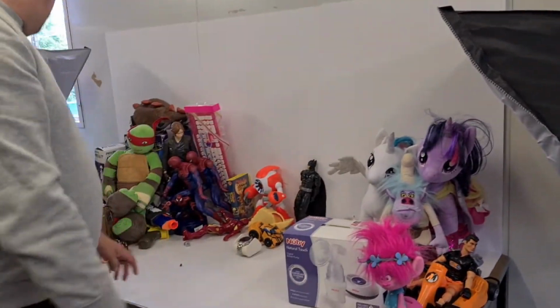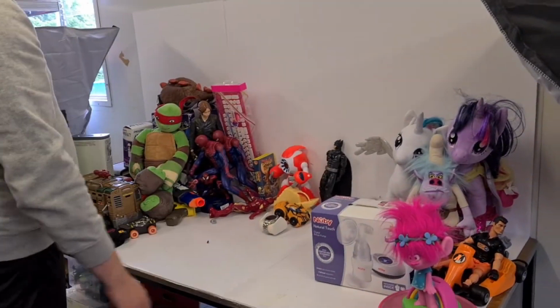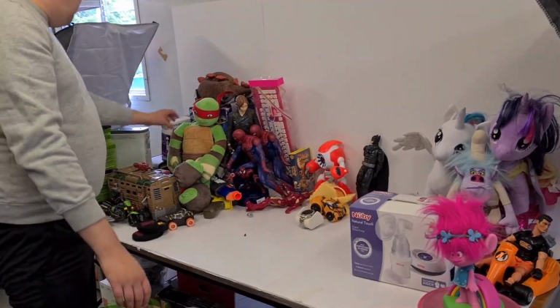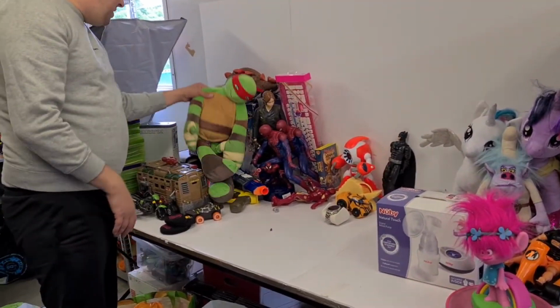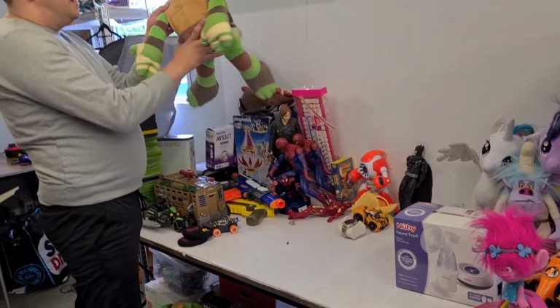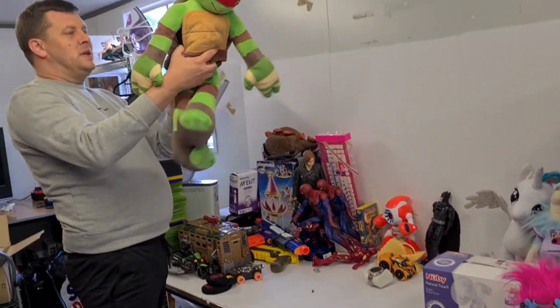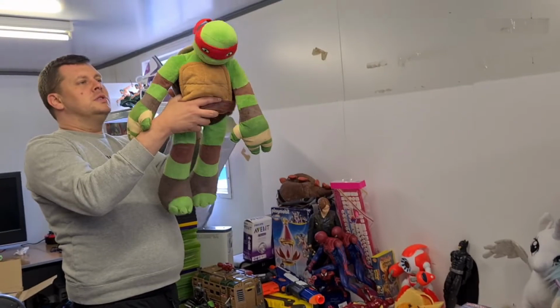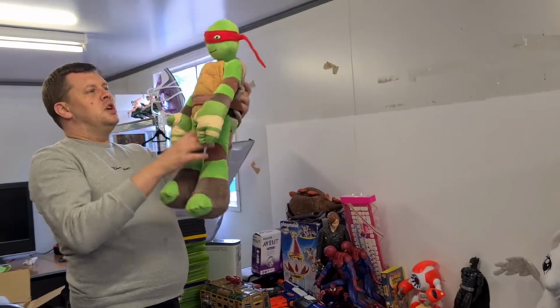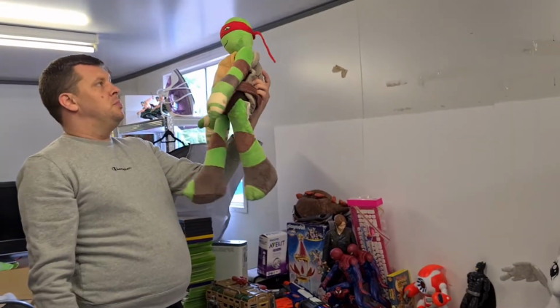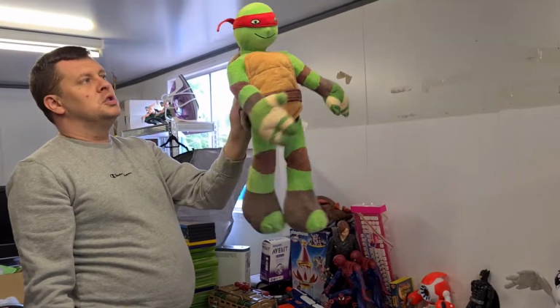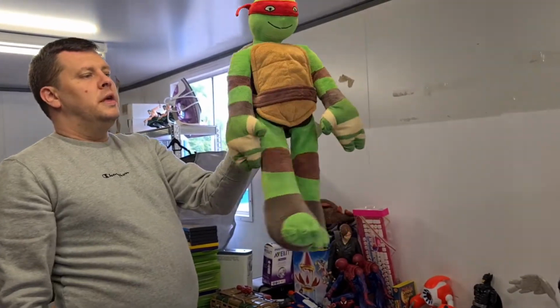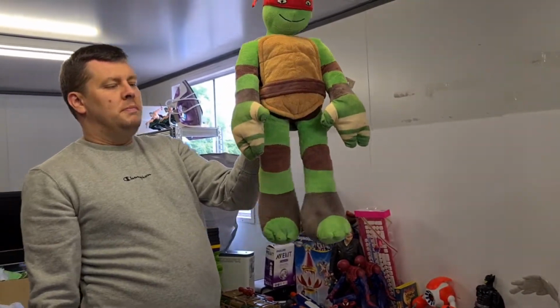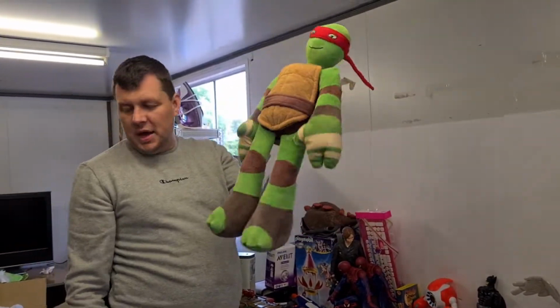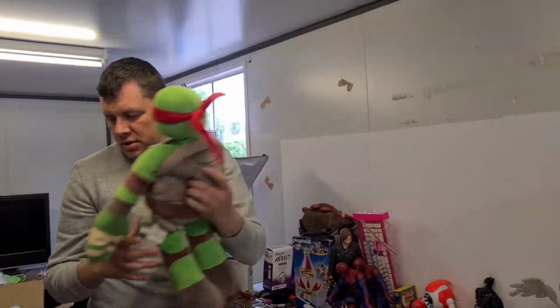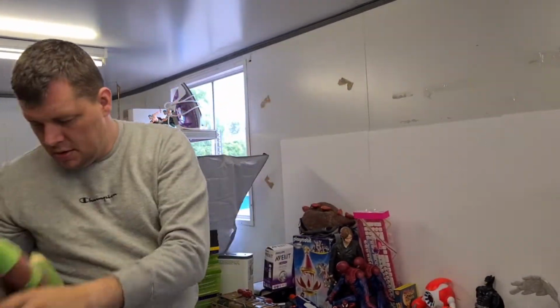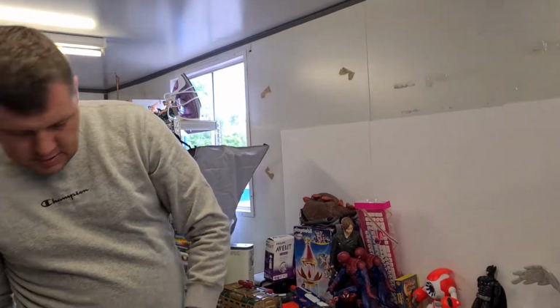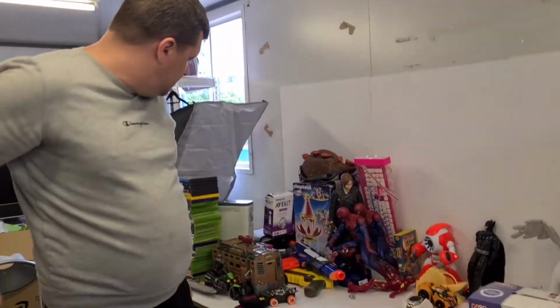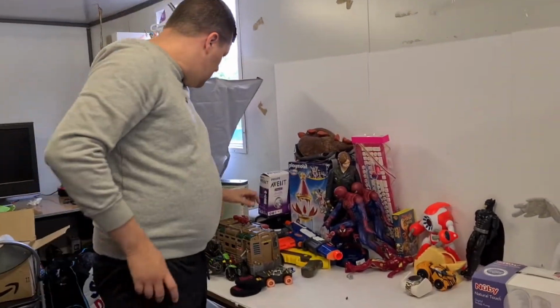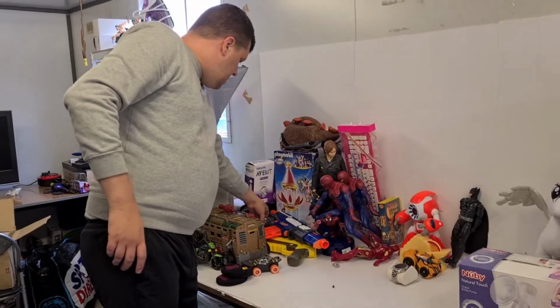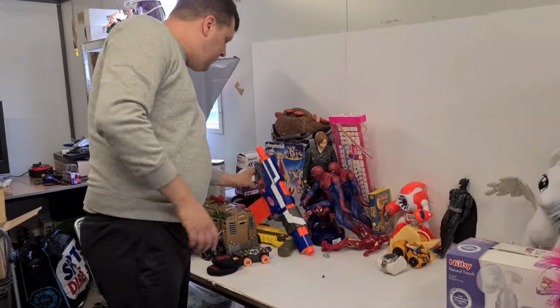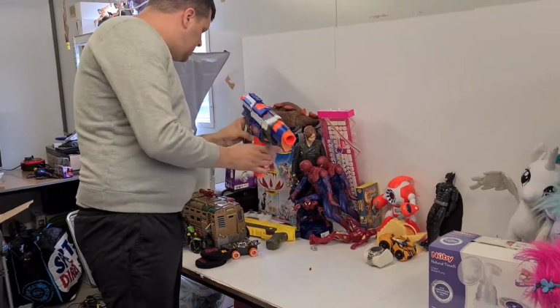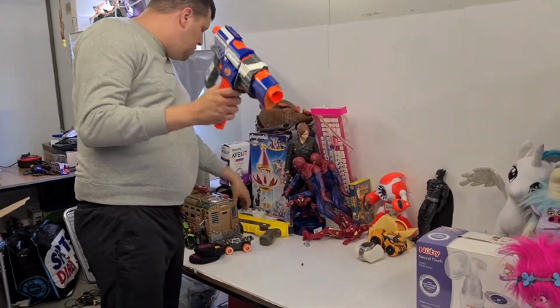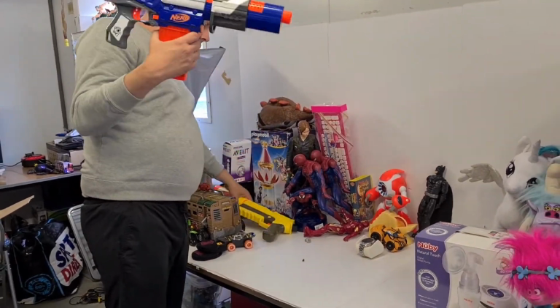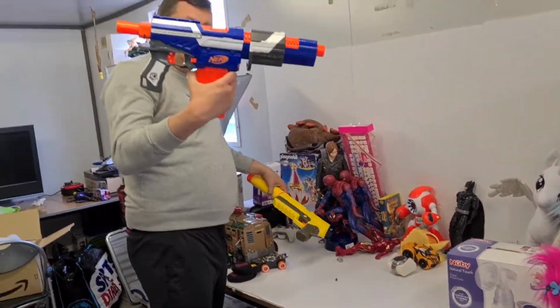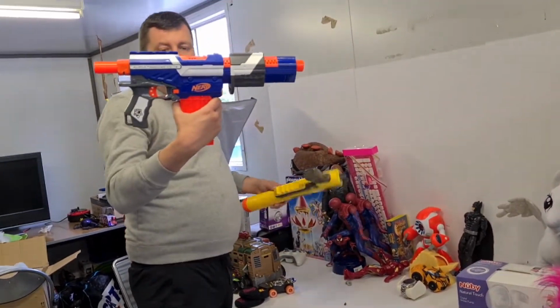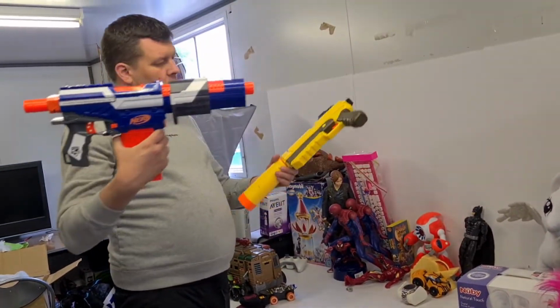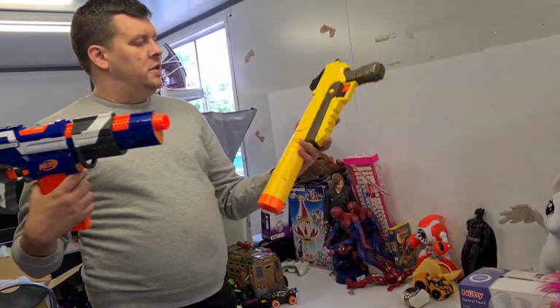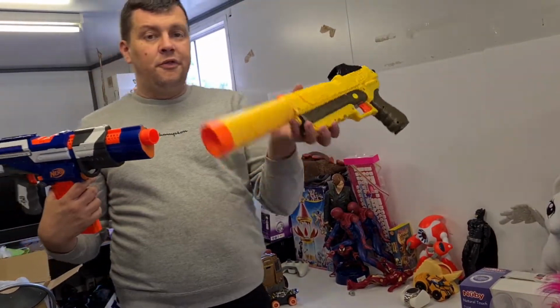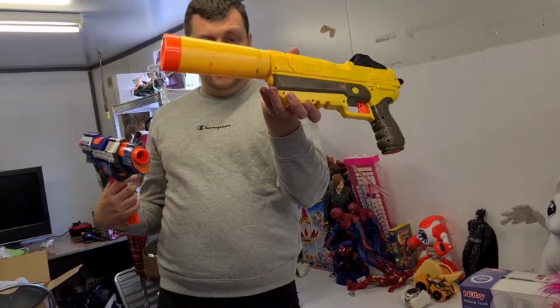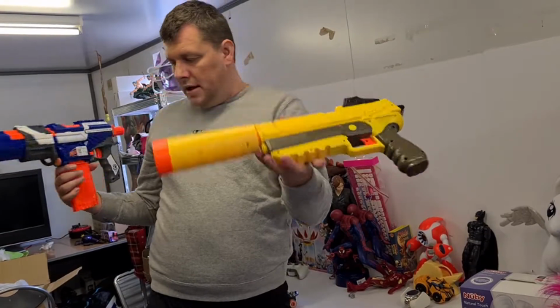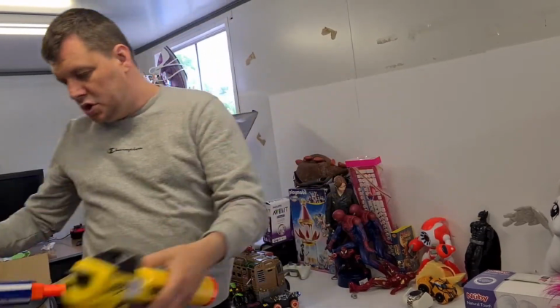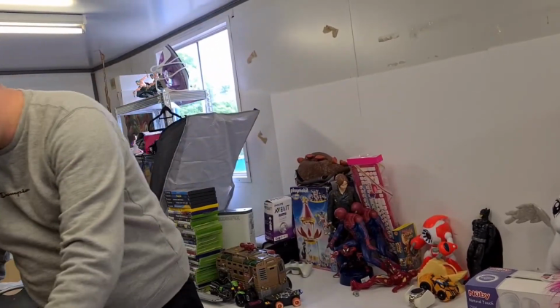Another big Turtles one - this time it's just a plush, probably mid-2000s. And Nerf guns - this one and the Fortnite one with the scope on it.